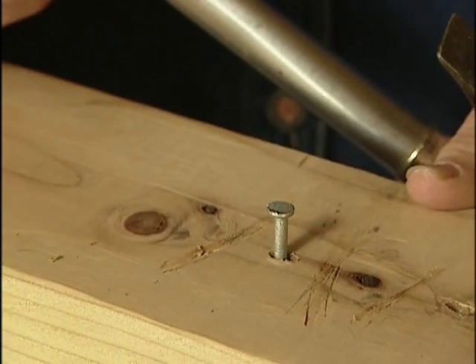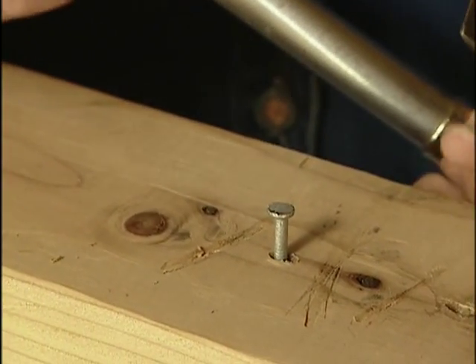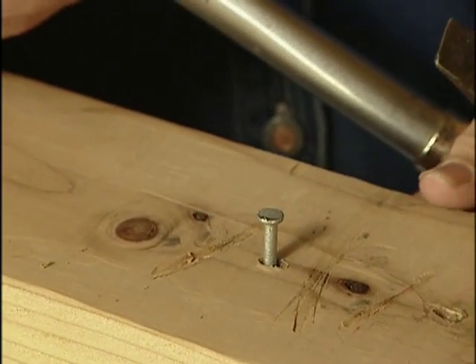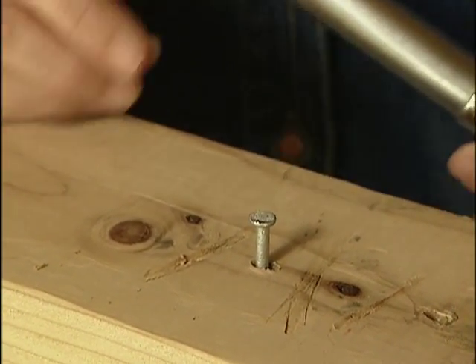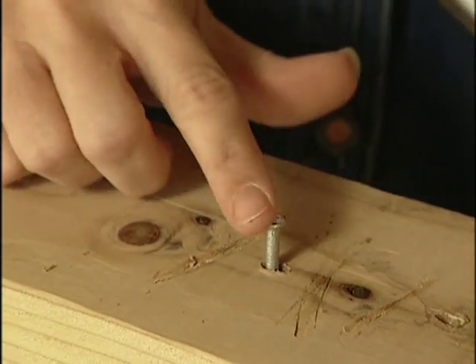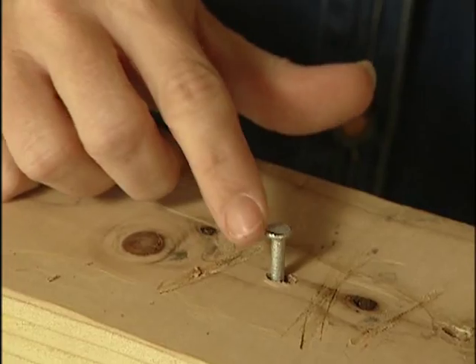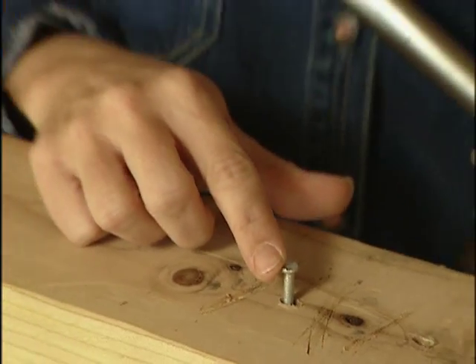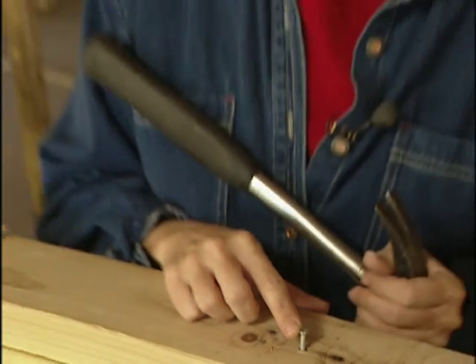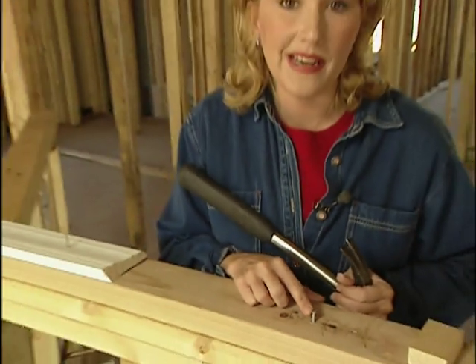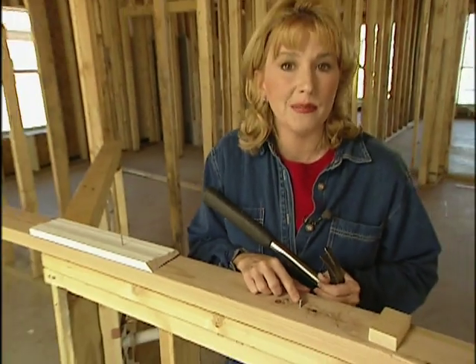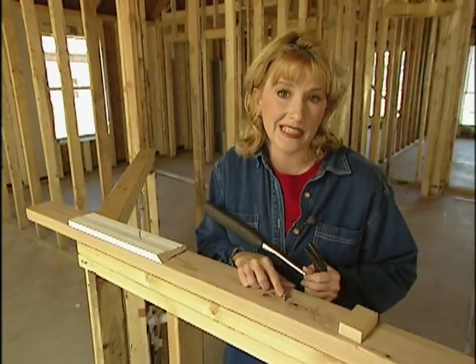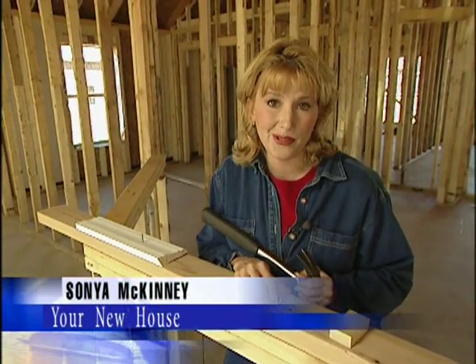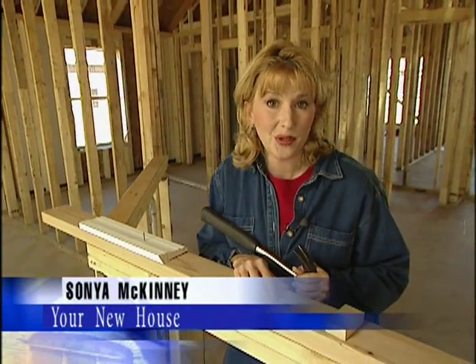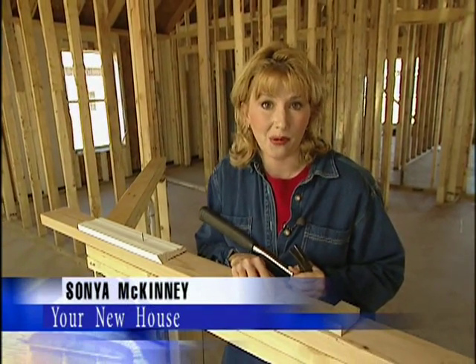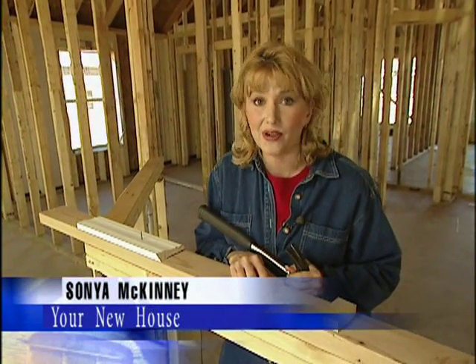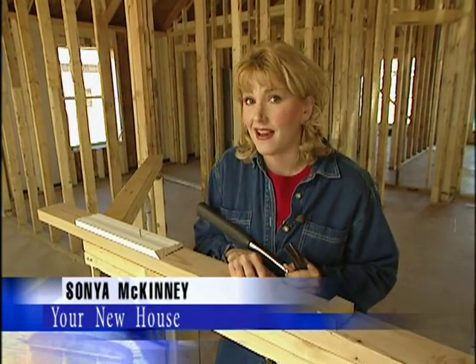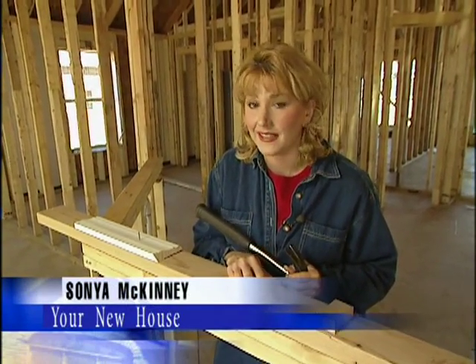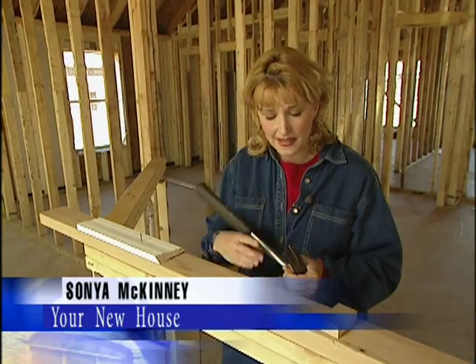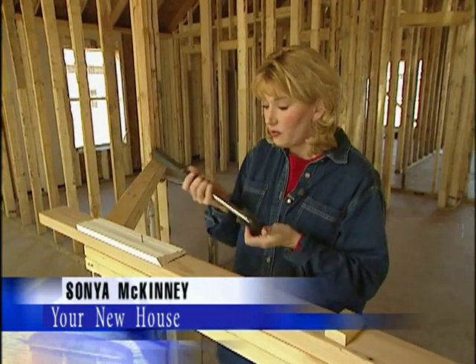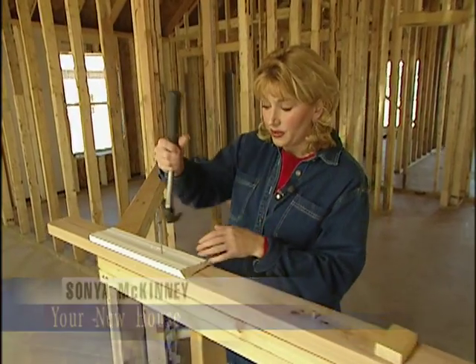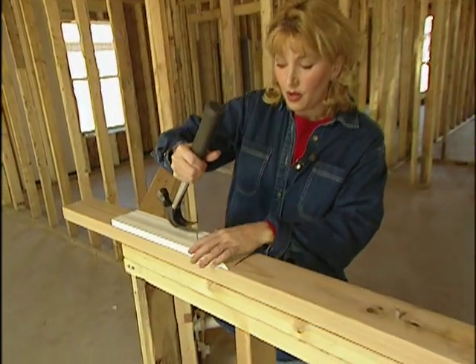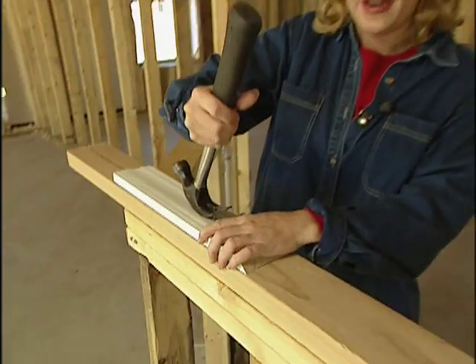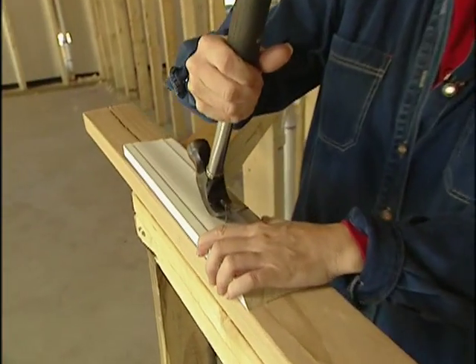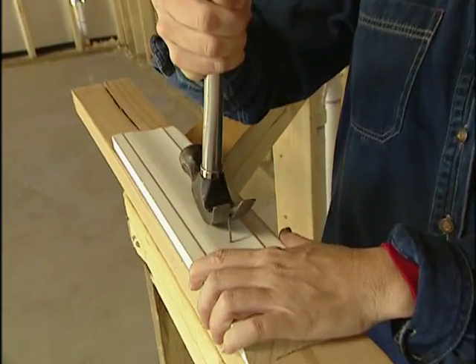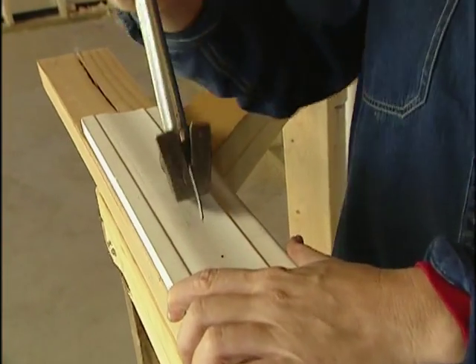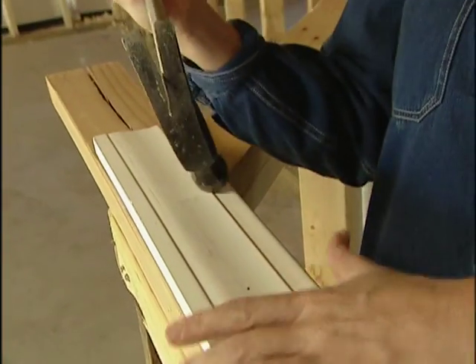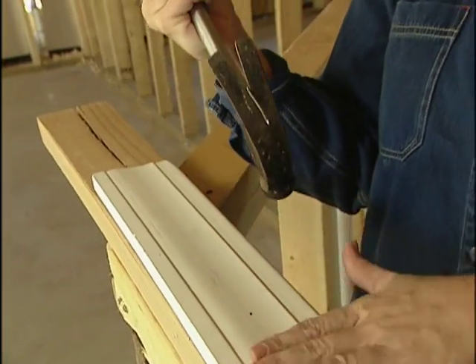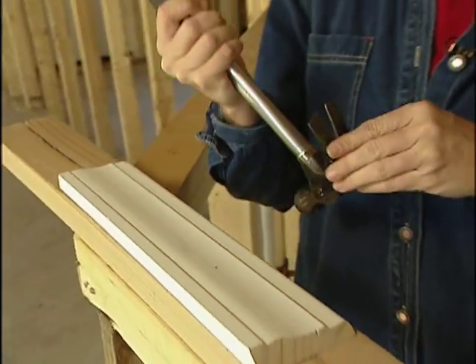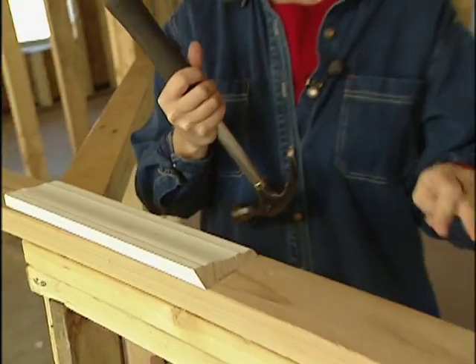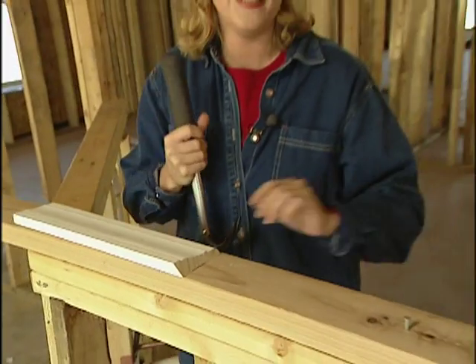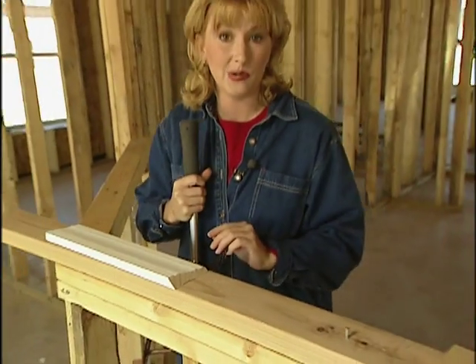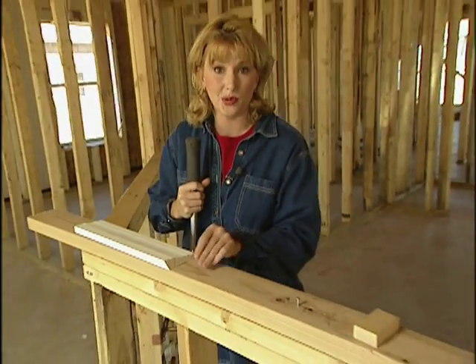If you've ever tried to pull out a 12D or 16D framing nail that's been driven deep into a two by four, you know that it's not easy. Anyone can use the claw of their hammer to pull a 4D nail out of a piece of pine trim, but these are a whole other story.